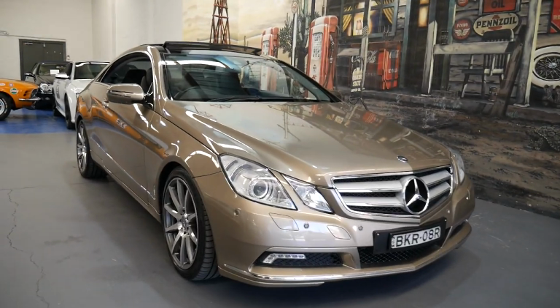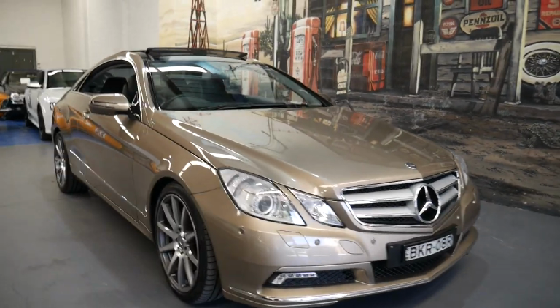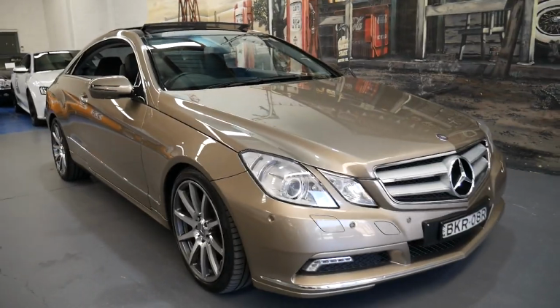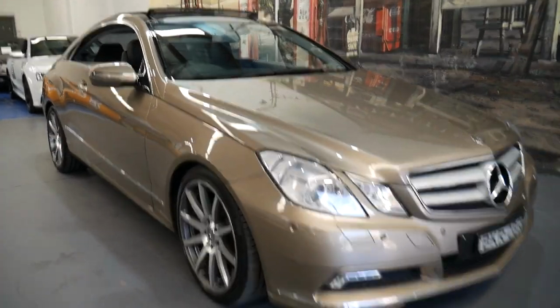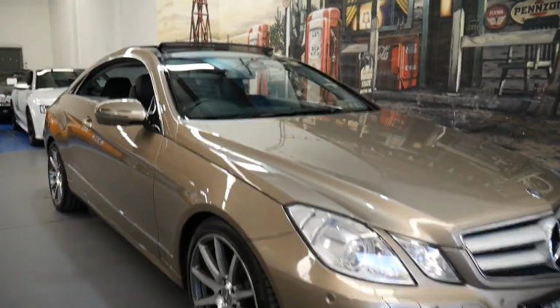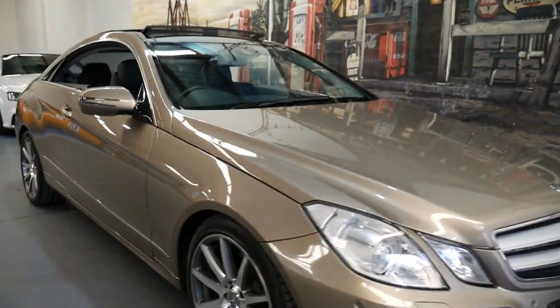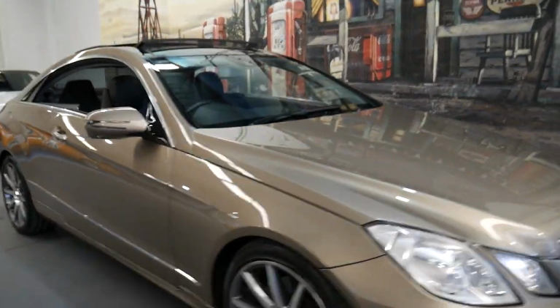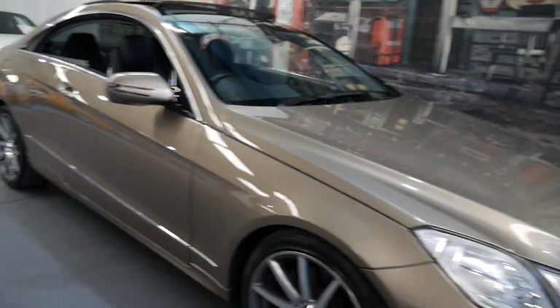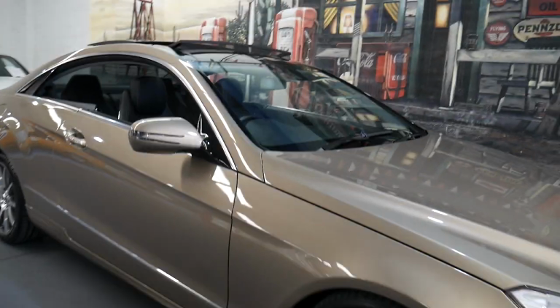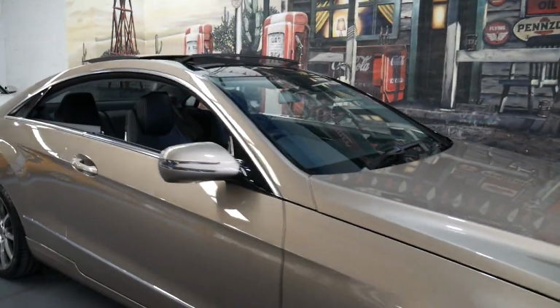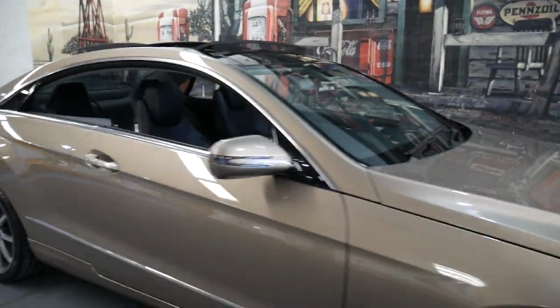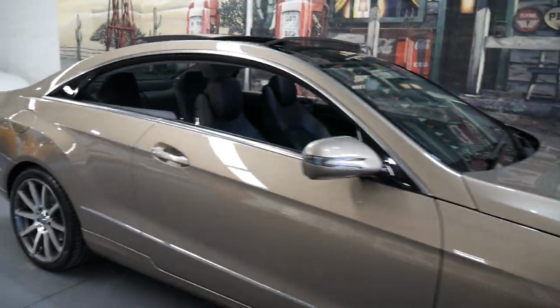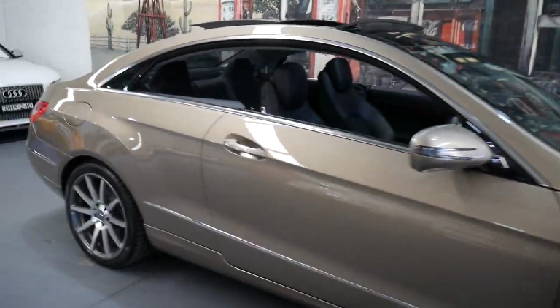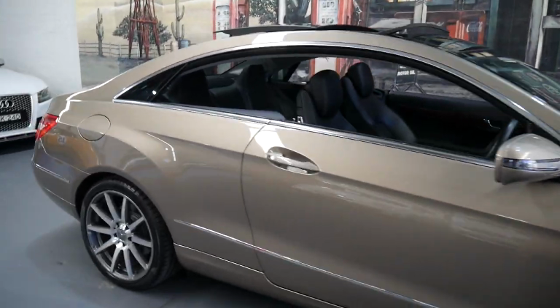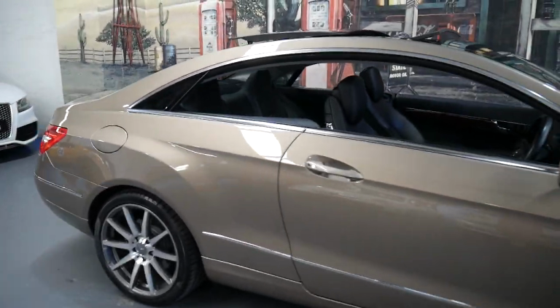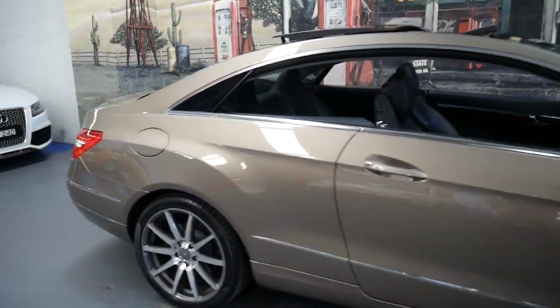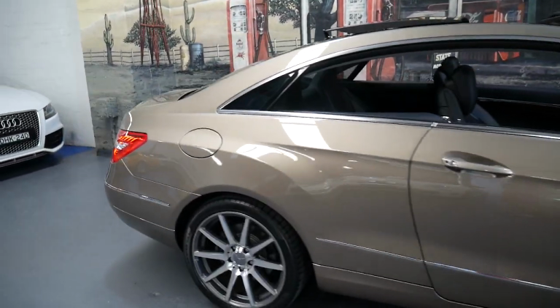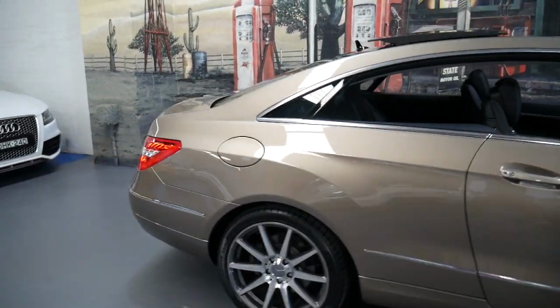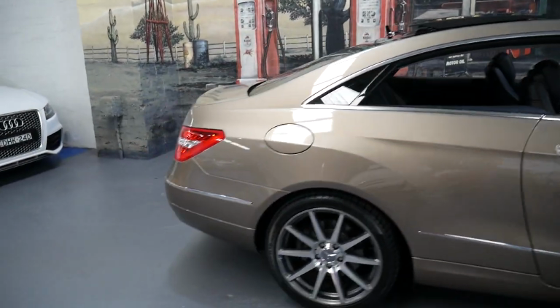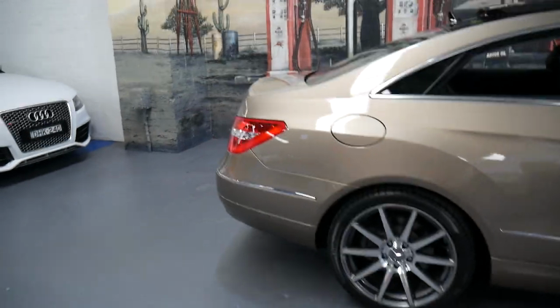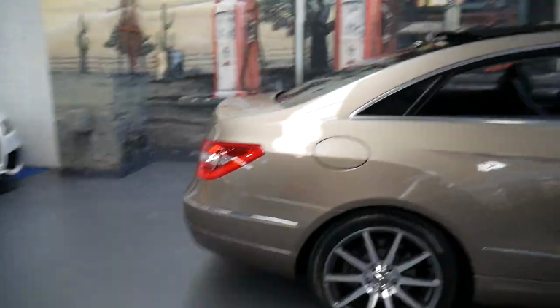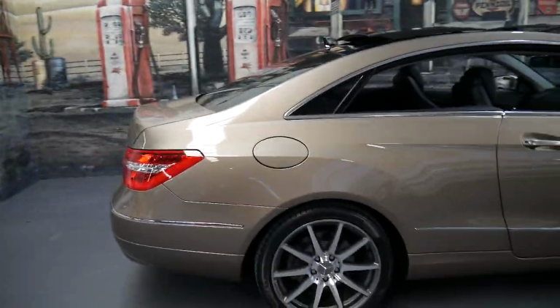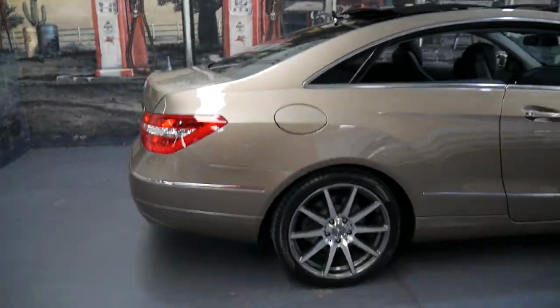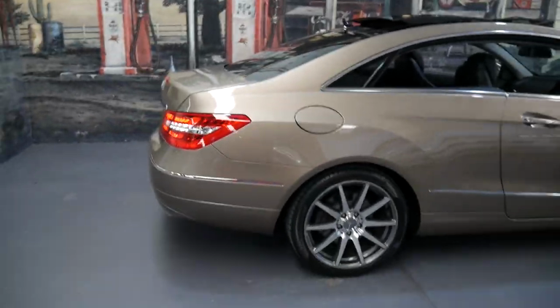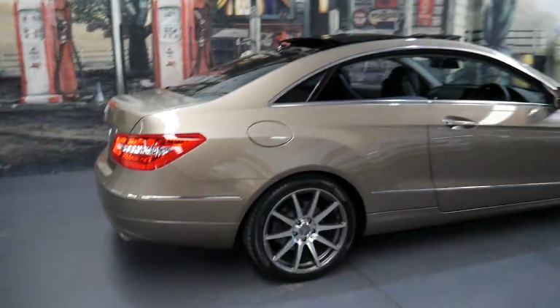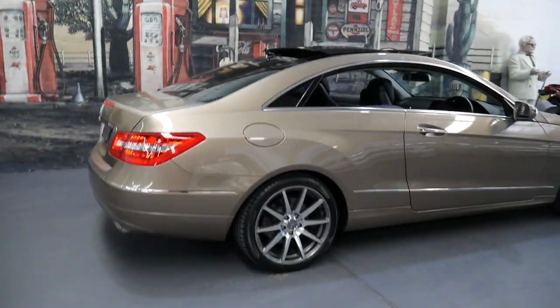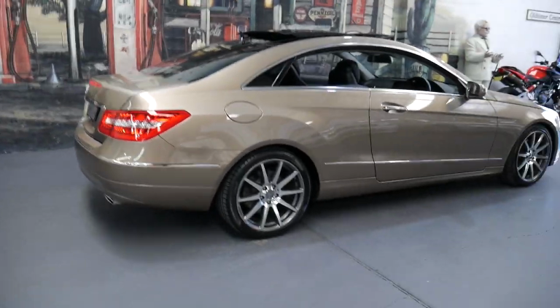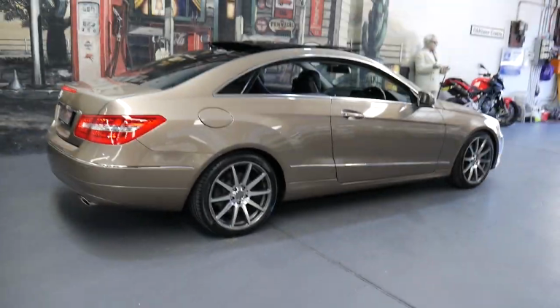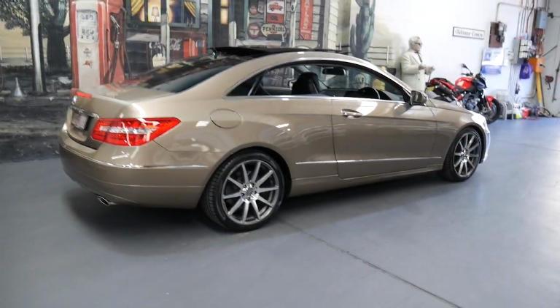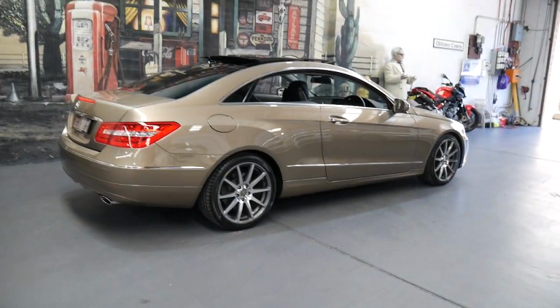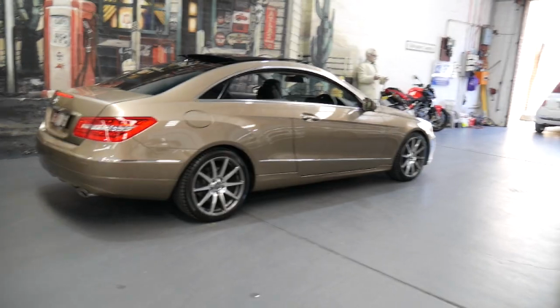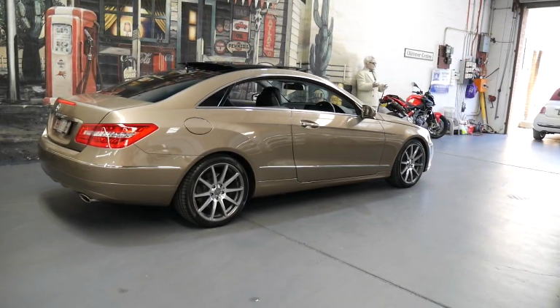Thank you for taking the time to watch this video. My name is Phillip Tarrant and we're the Old Timer Centre, and I'm going to talk to you about this 2009 Mercedes-Benz E350 Coupe.